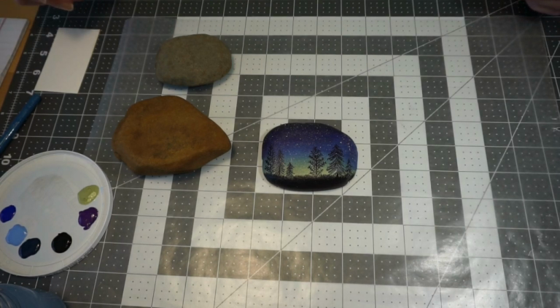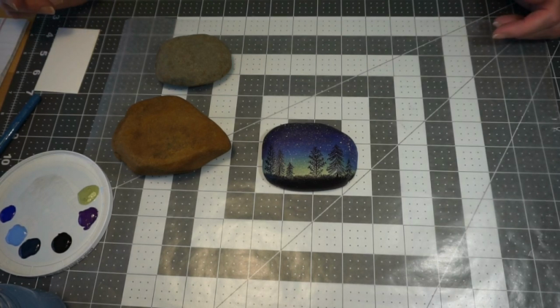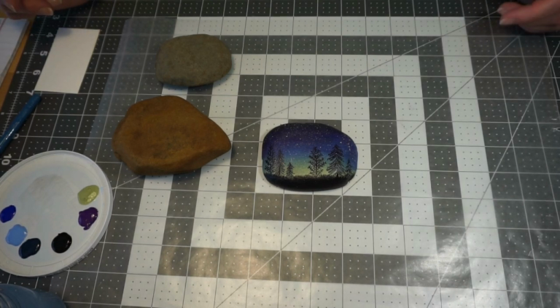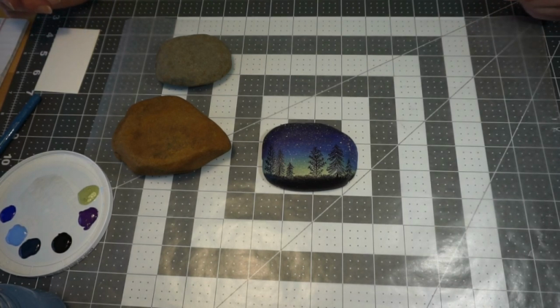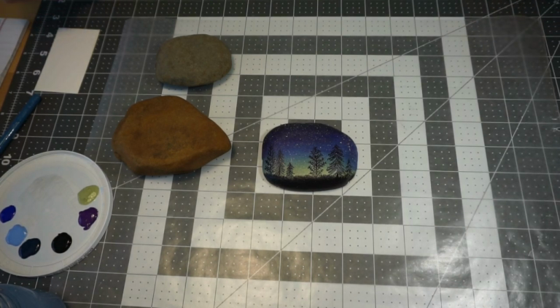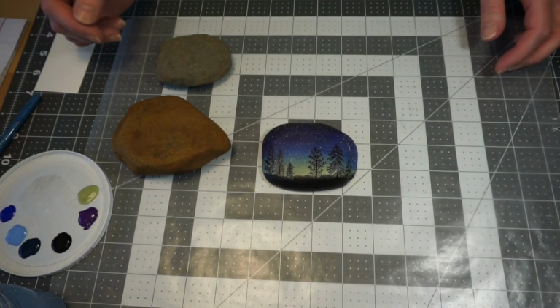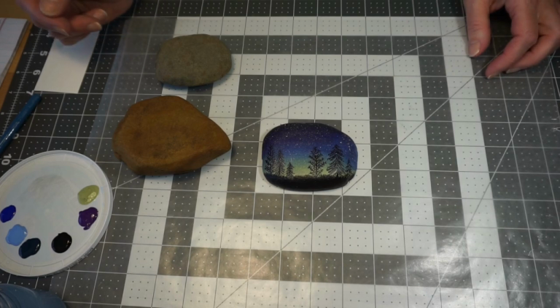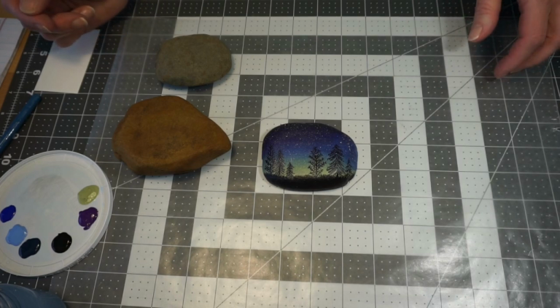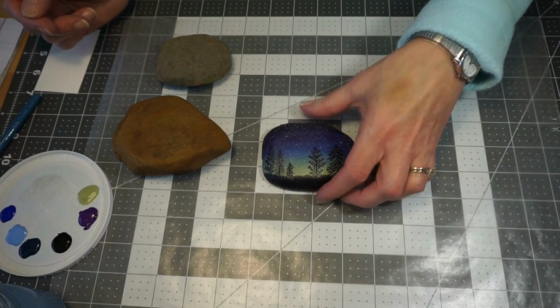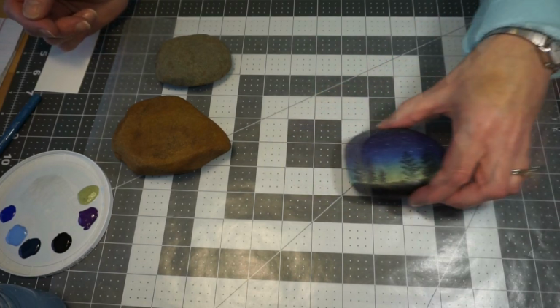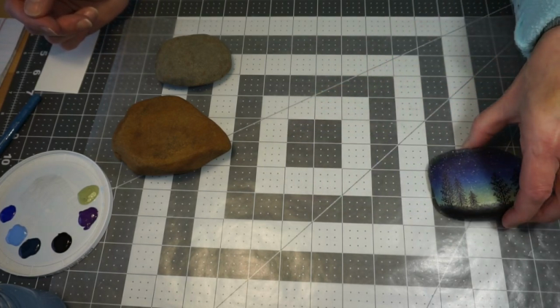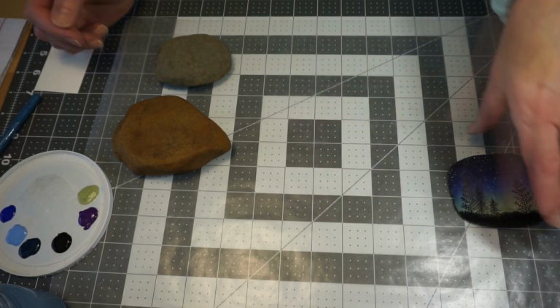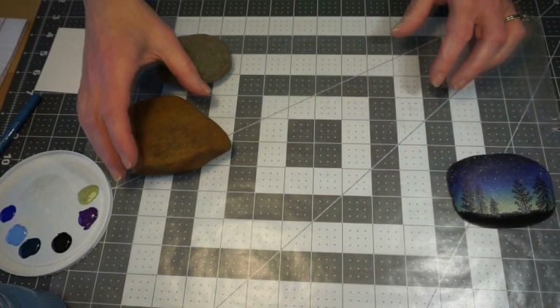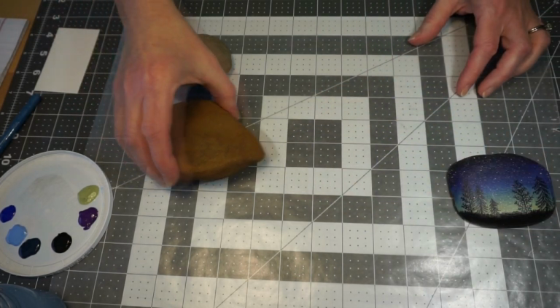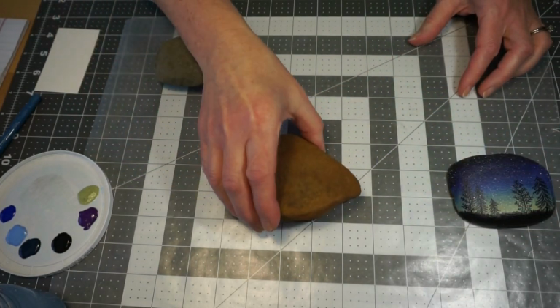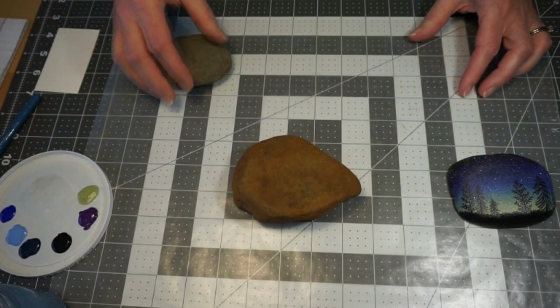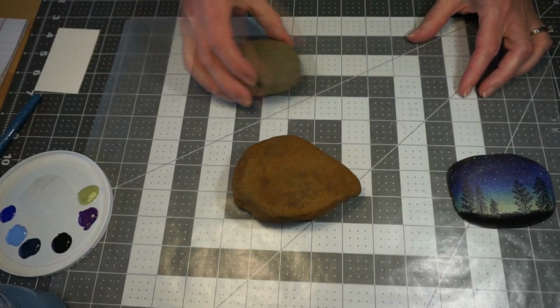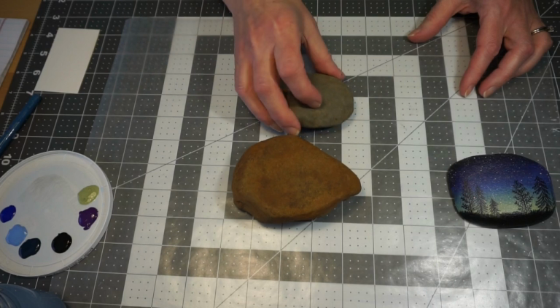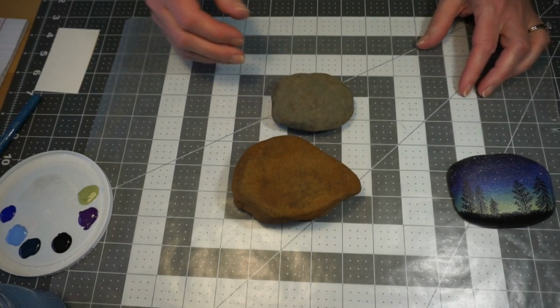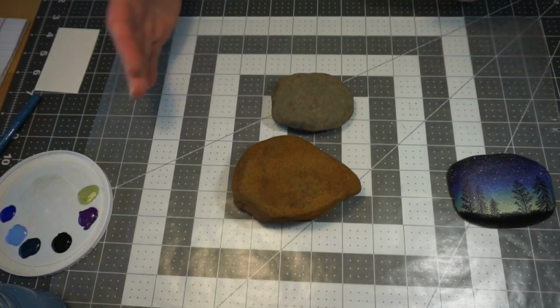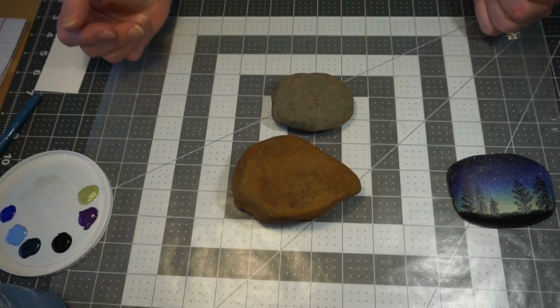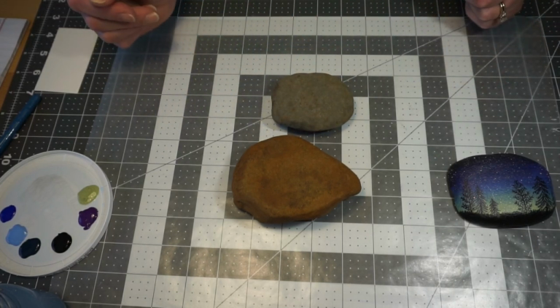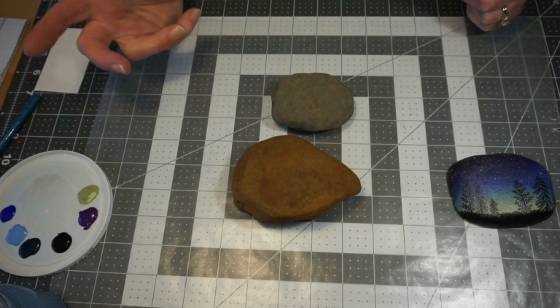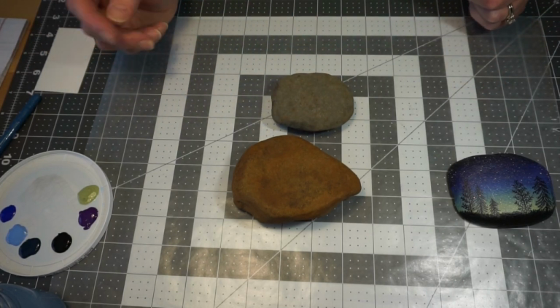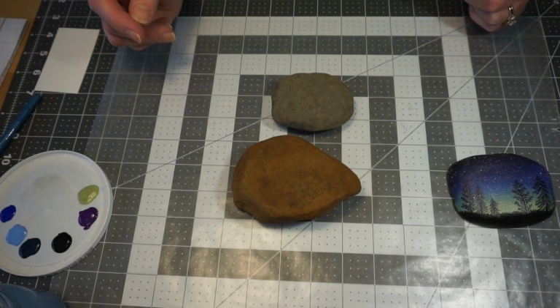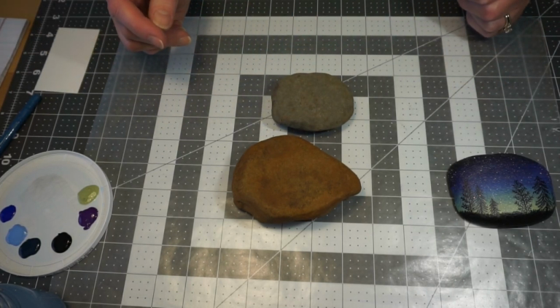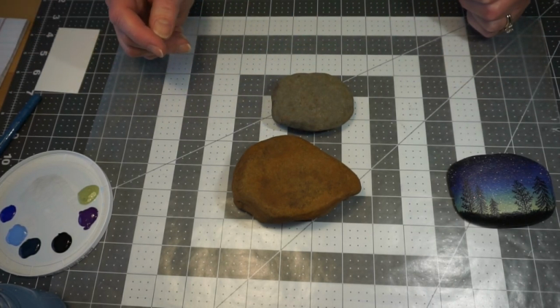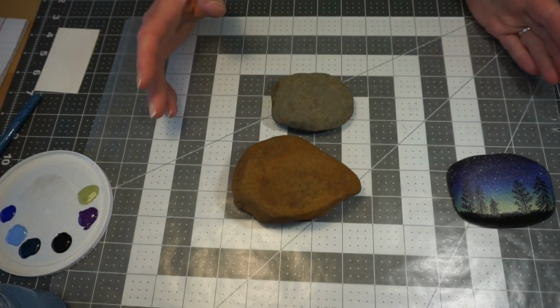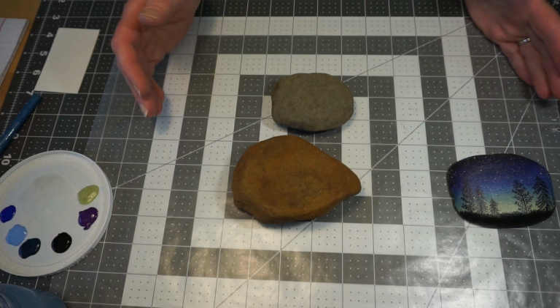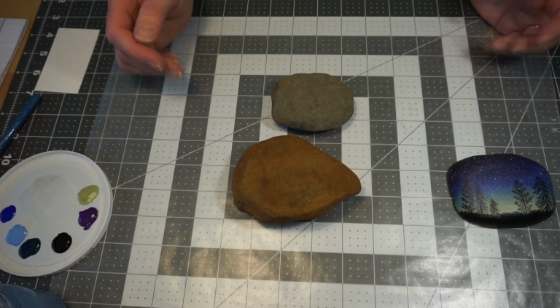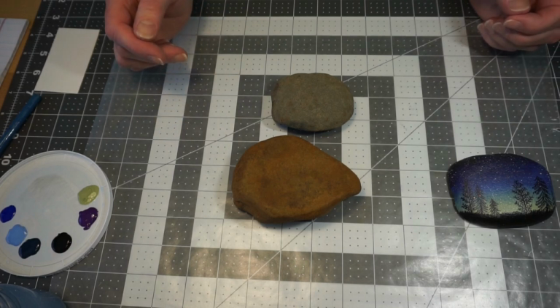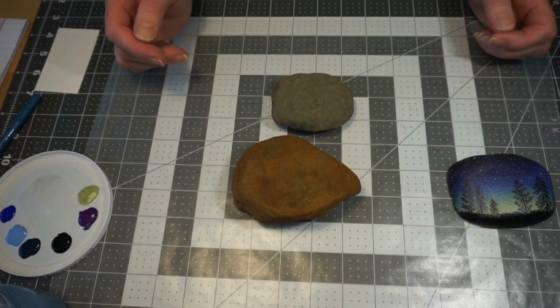The first thing you're going to need is a rock, which in your kits we have rocks all set for you. We're going to have a box that you can pick your rock from, and that's what we're going to use as our canvas today.